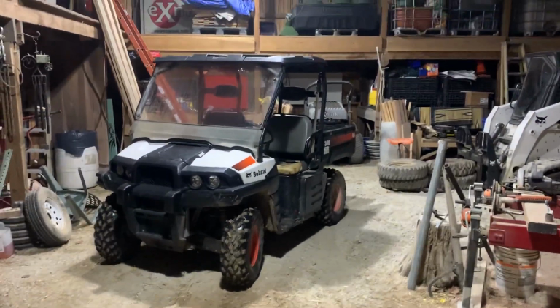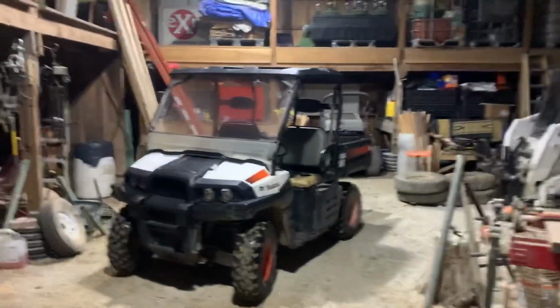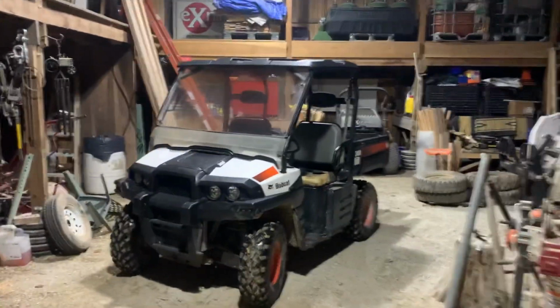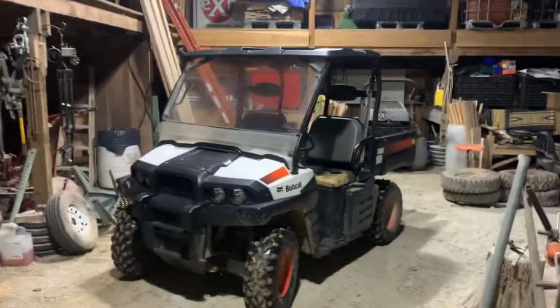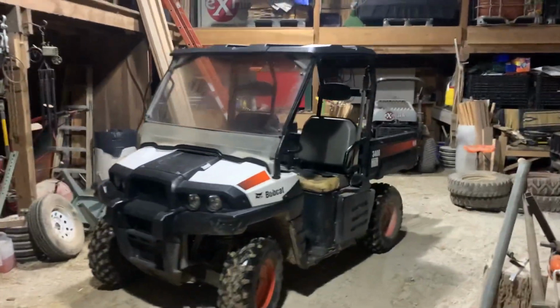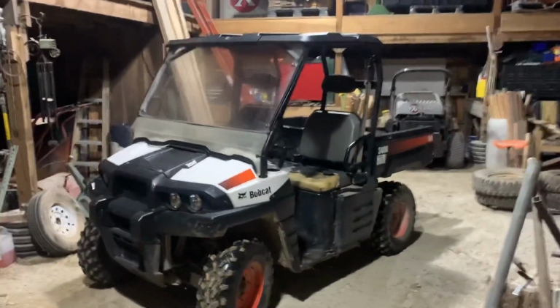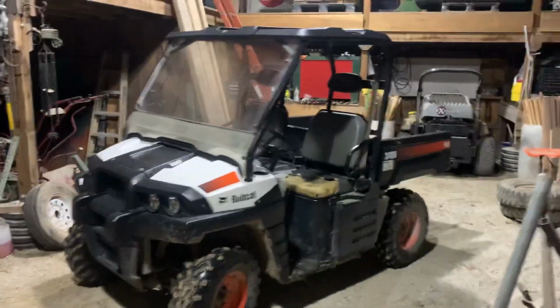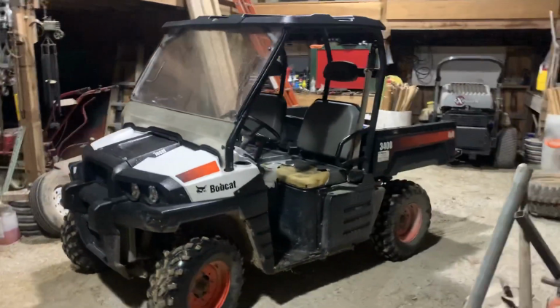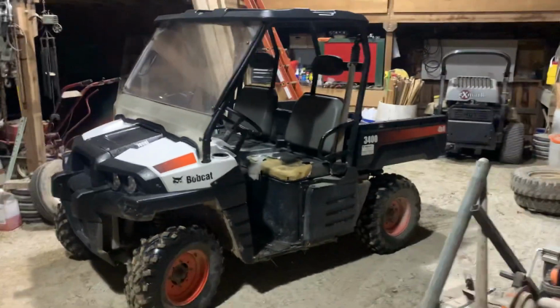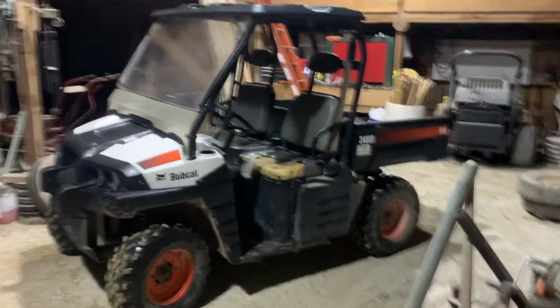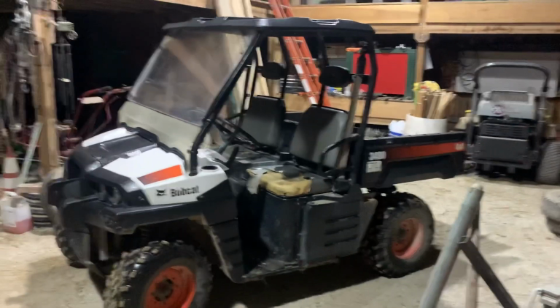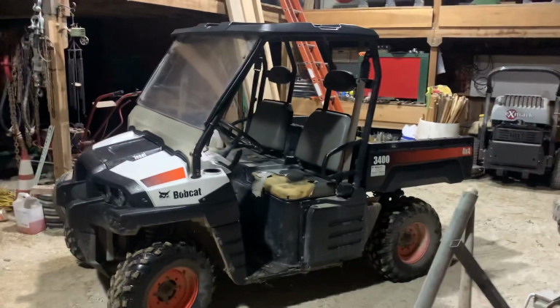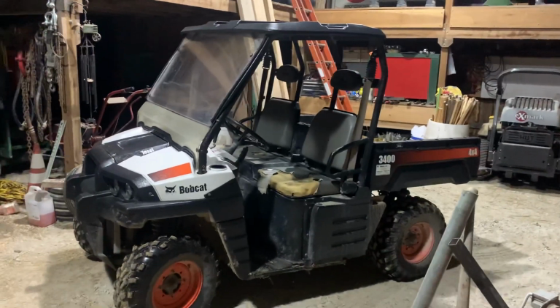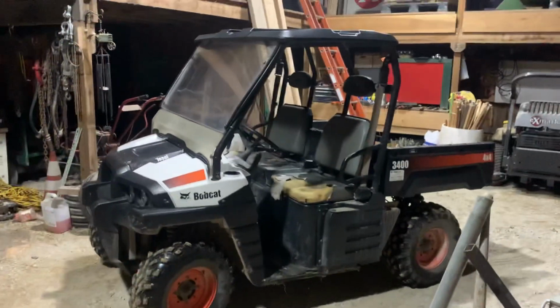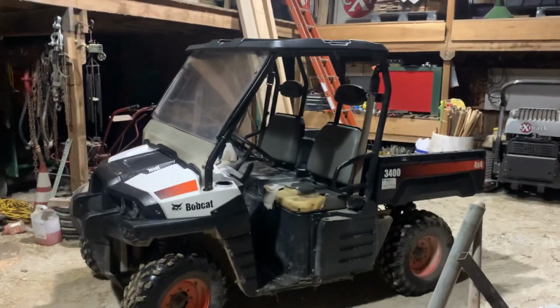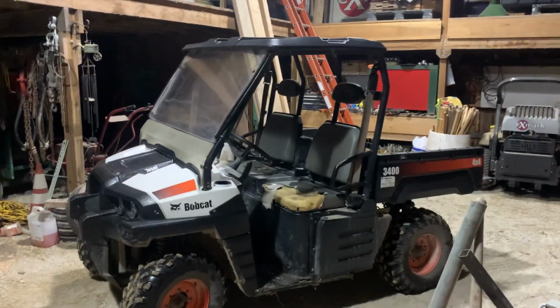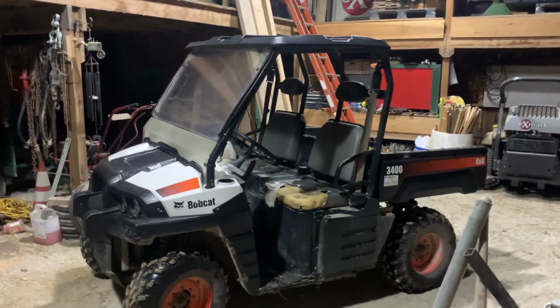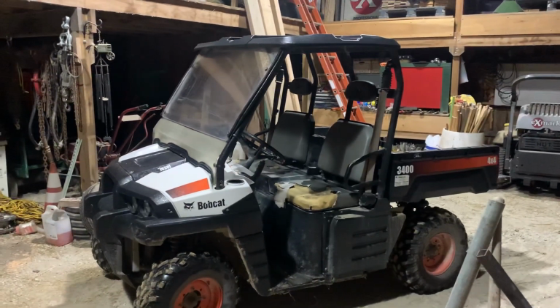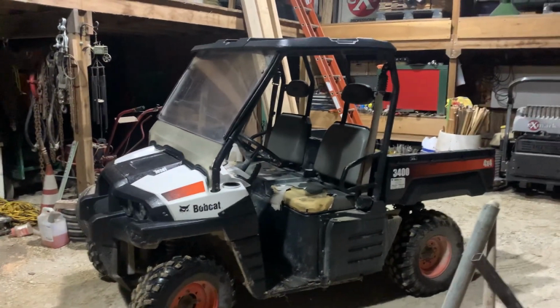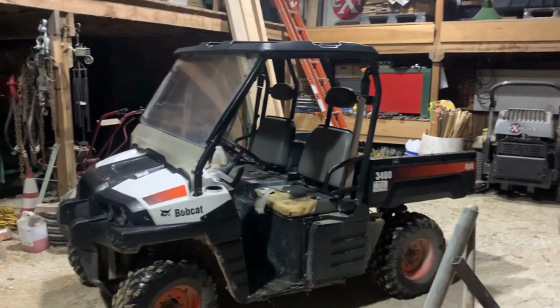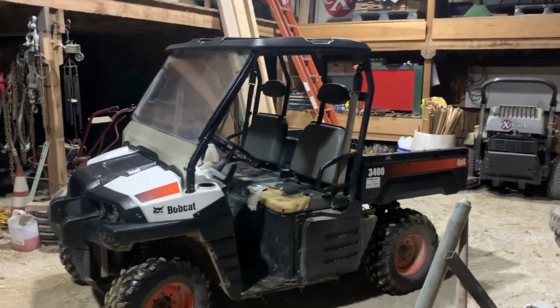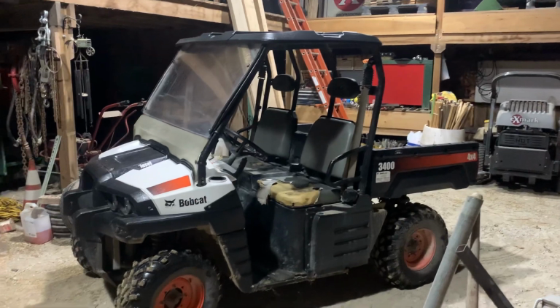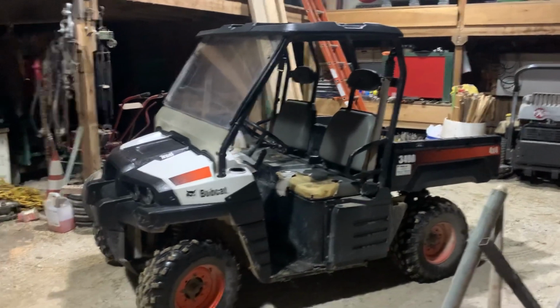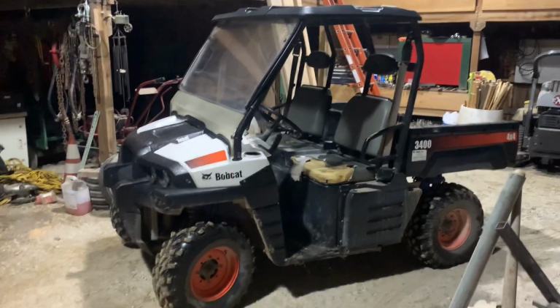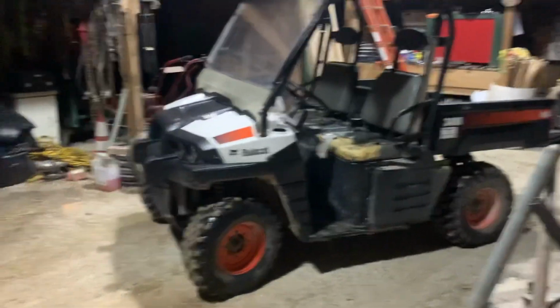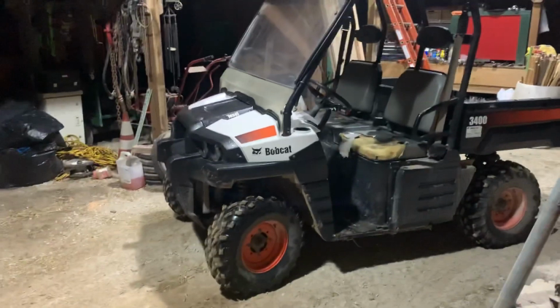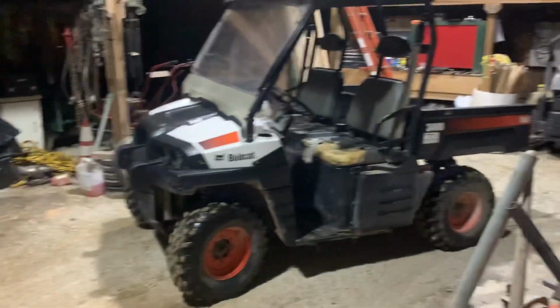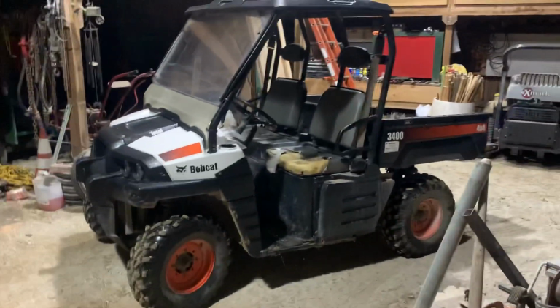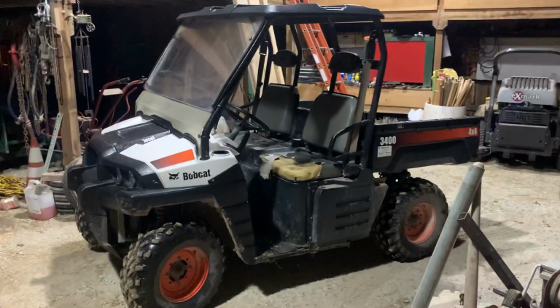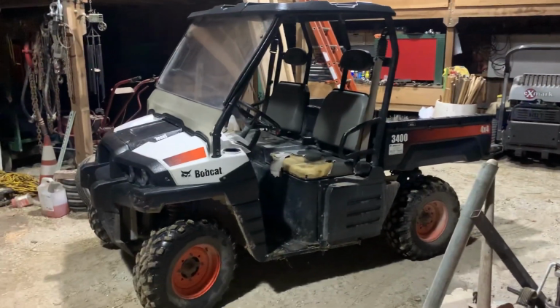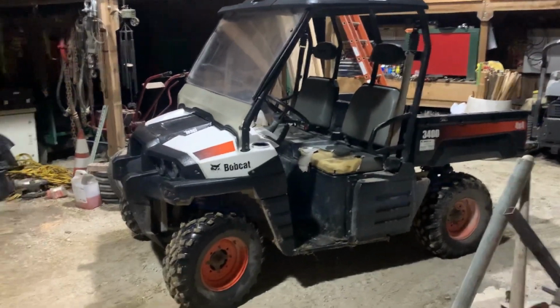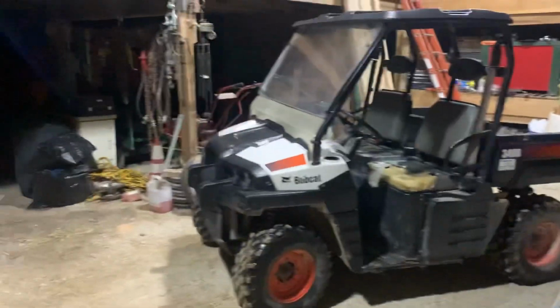So we added something new to the farm — we bought a Bobcat 3400 diesel. It has the three-cylinder Yanmar diesel in it, four-wheel drive, and a power dump.